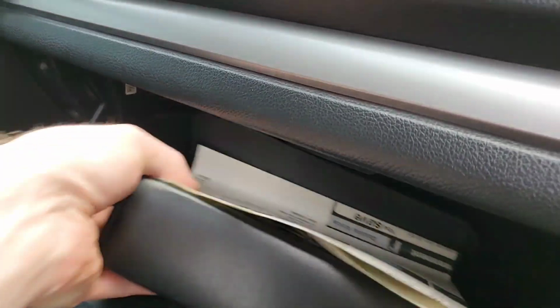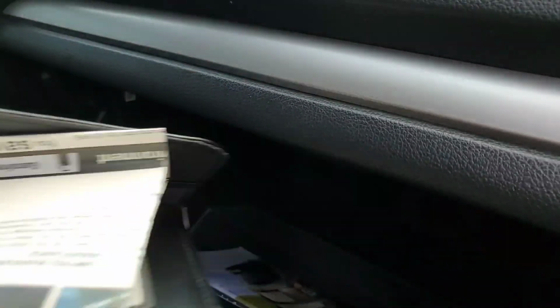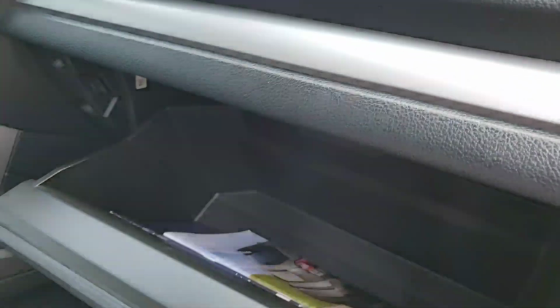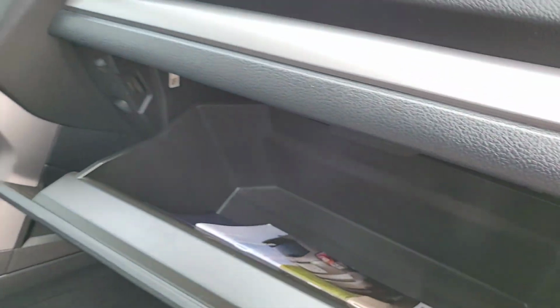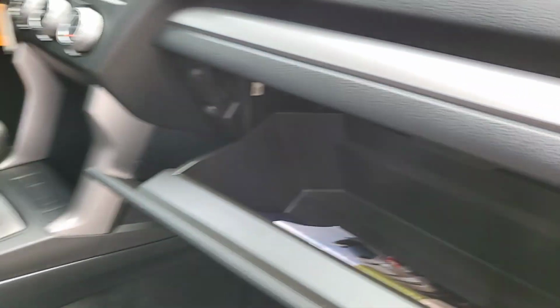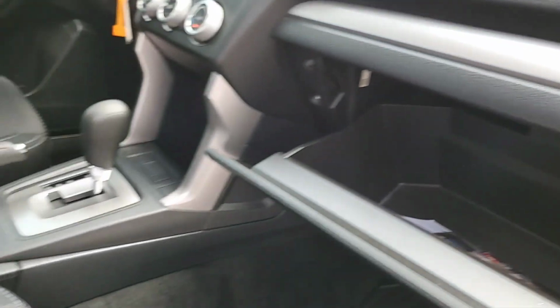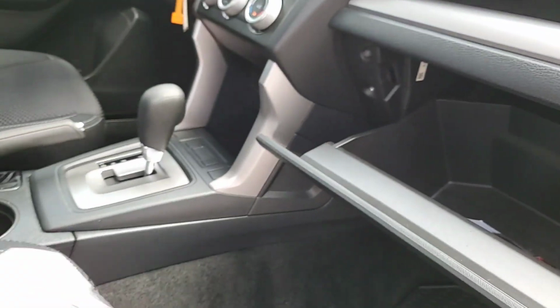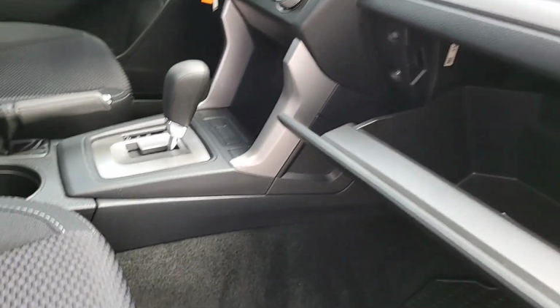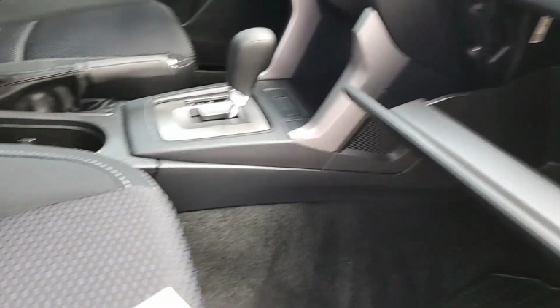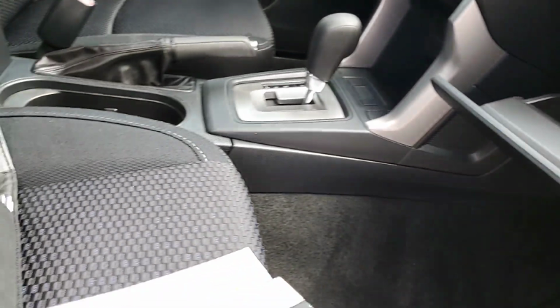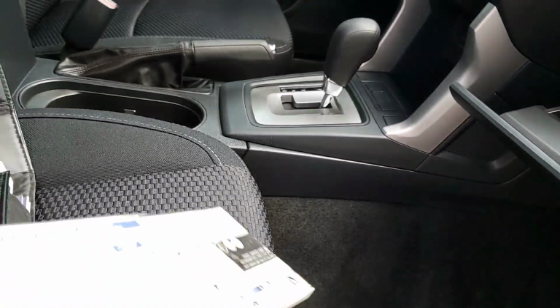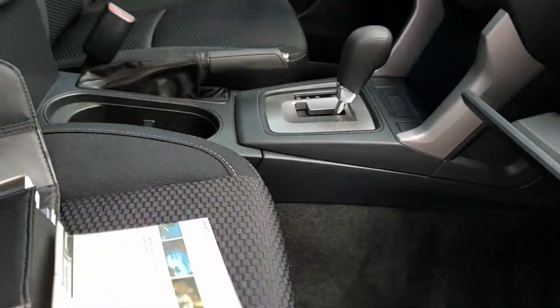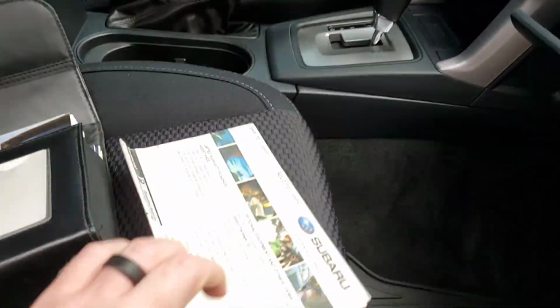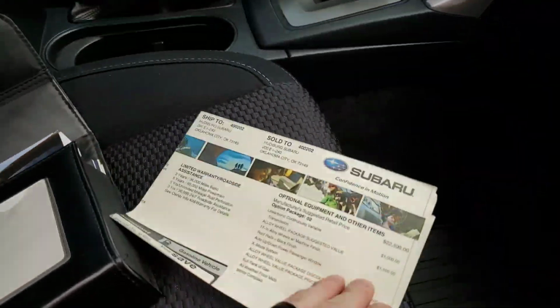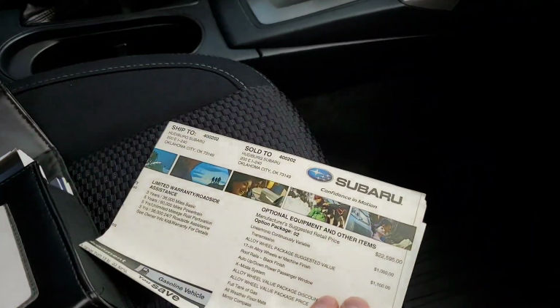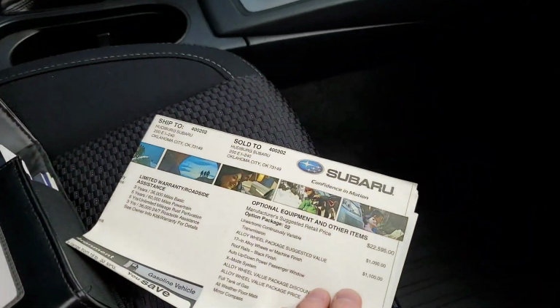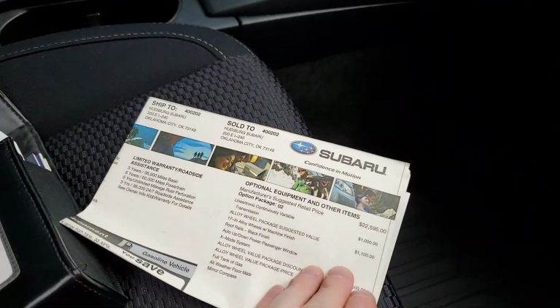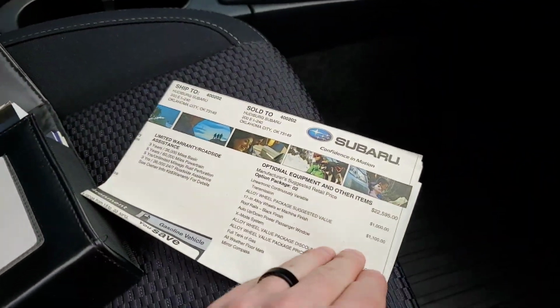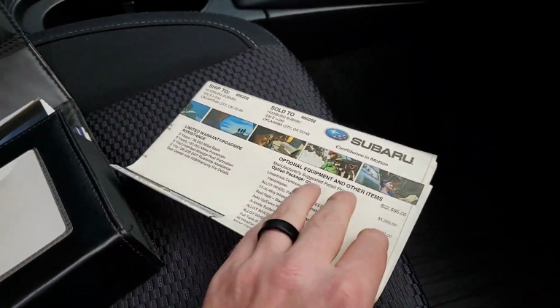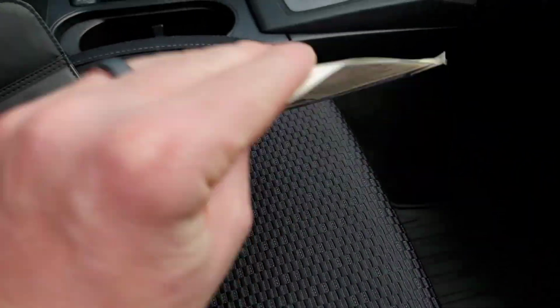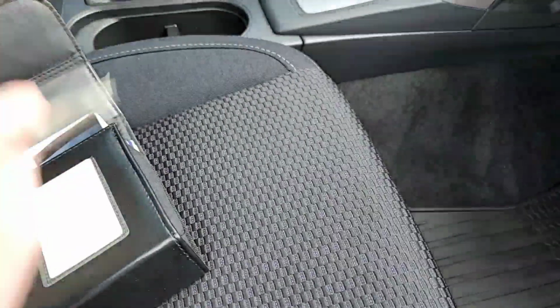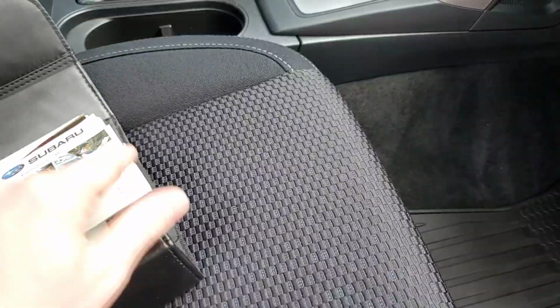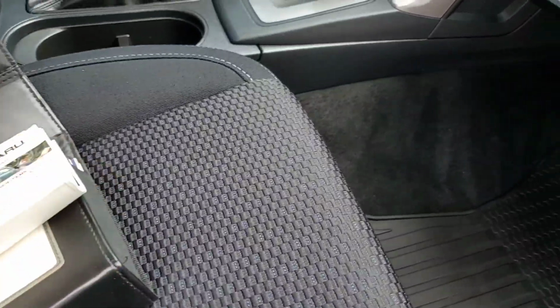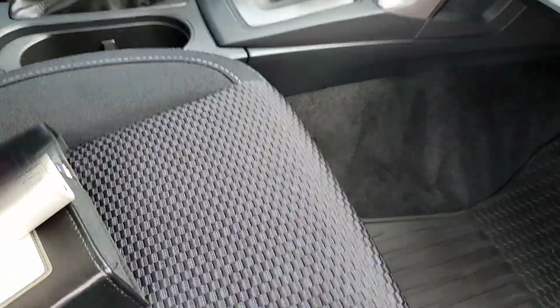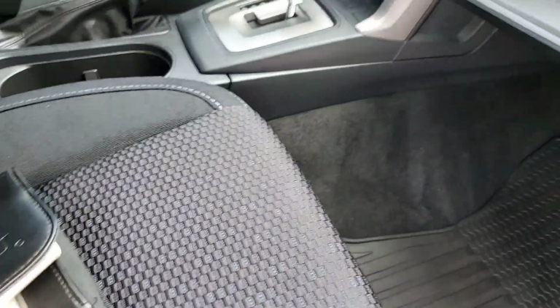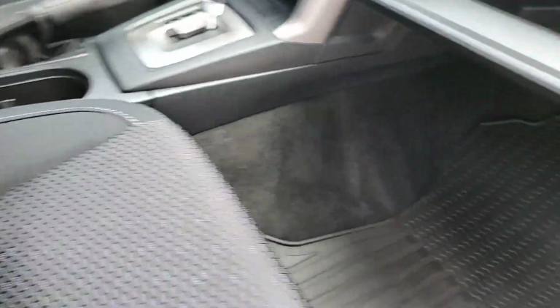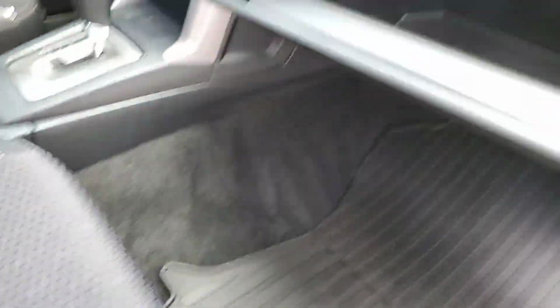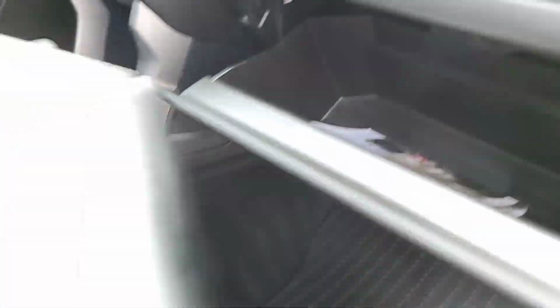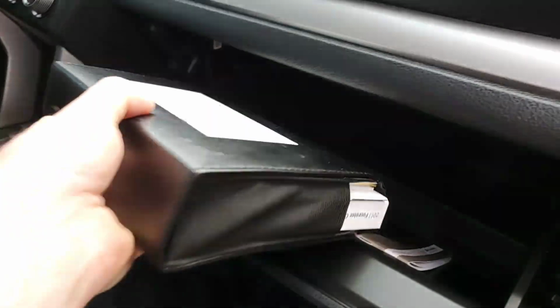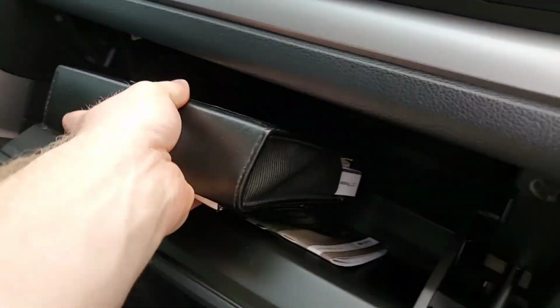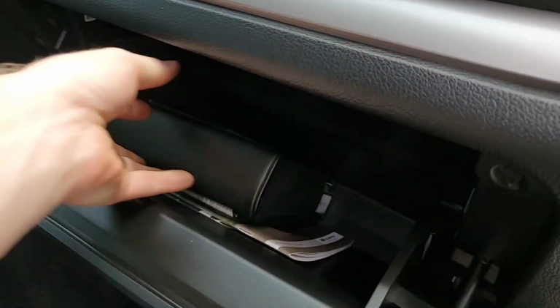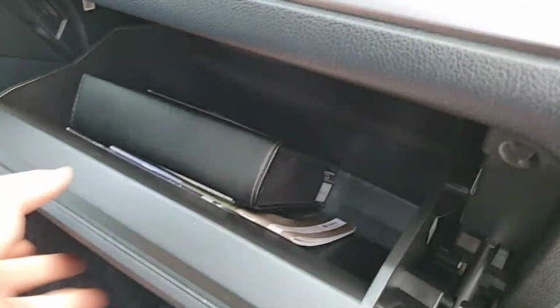There's your owner's manual and it's got the window sticker. I have pictures of the window sticker in the photos so you can see all the options.